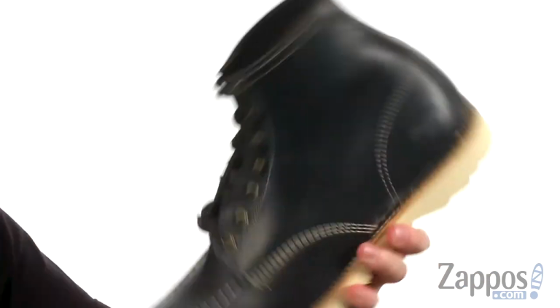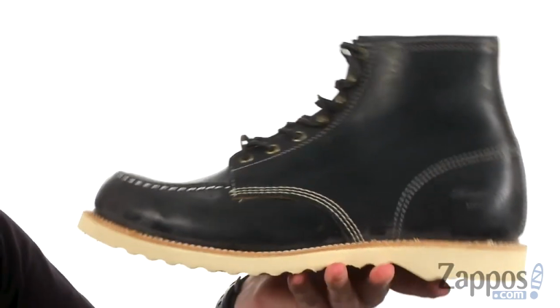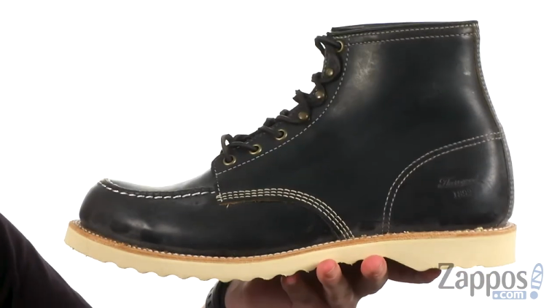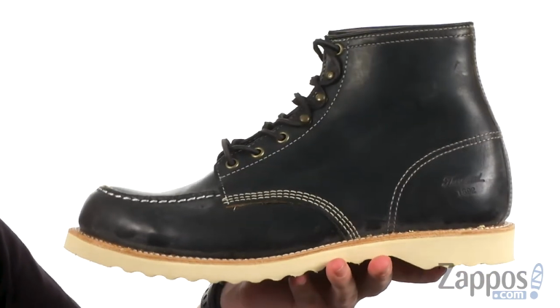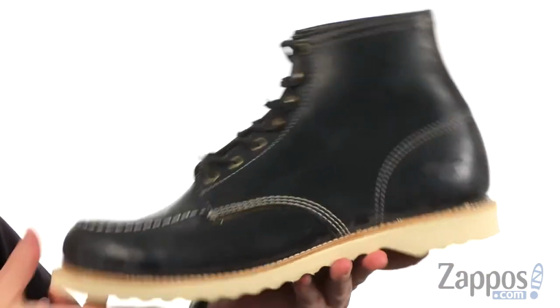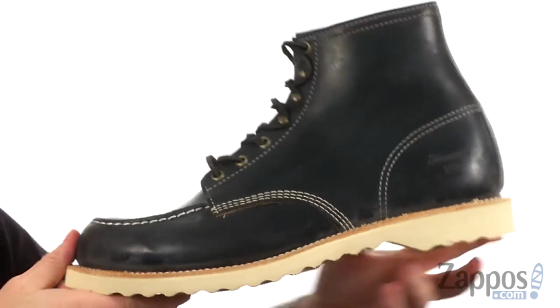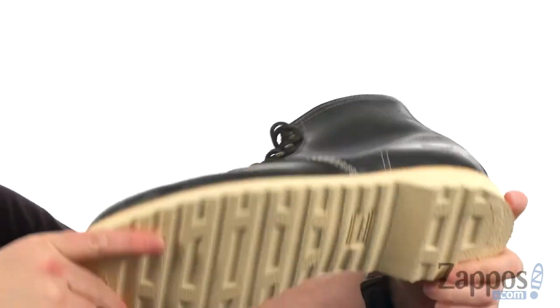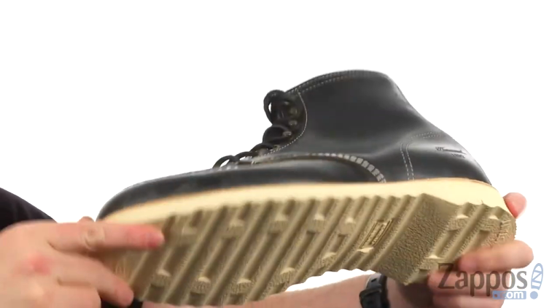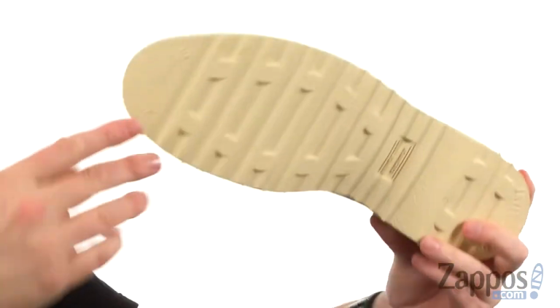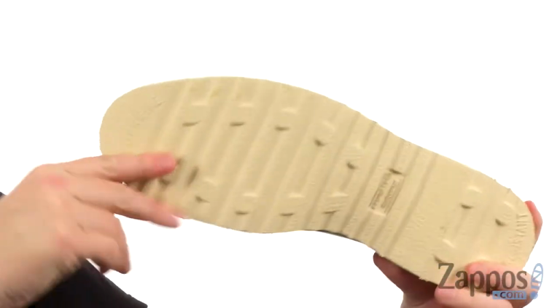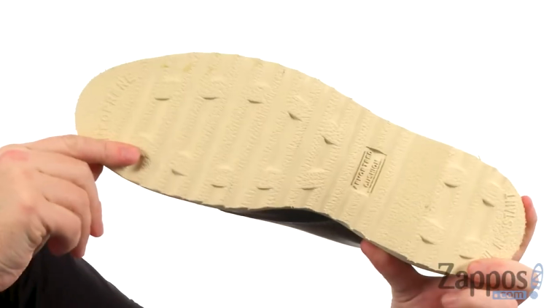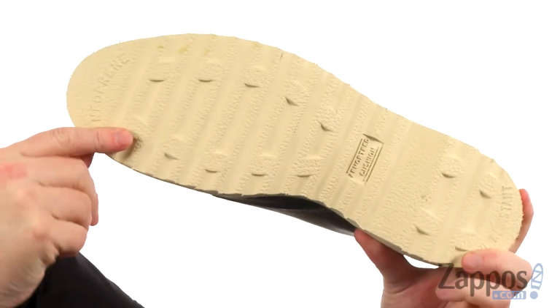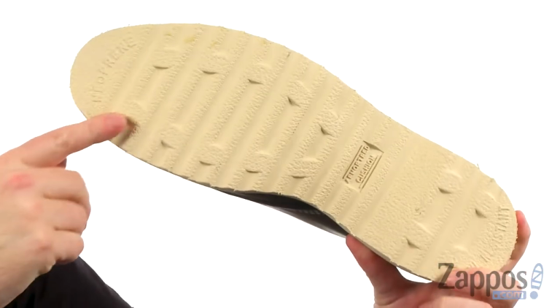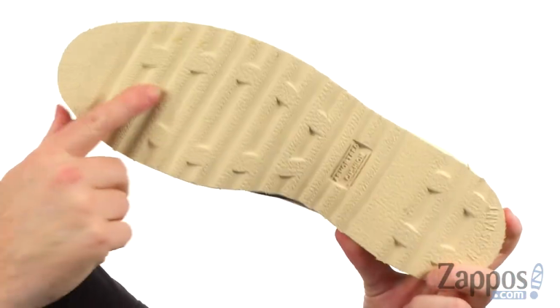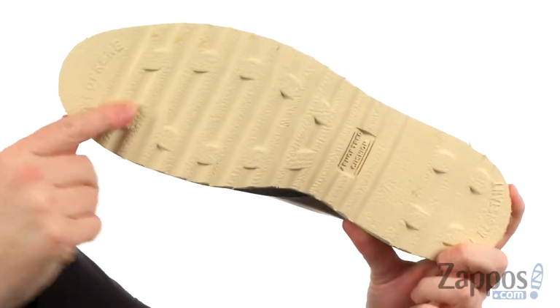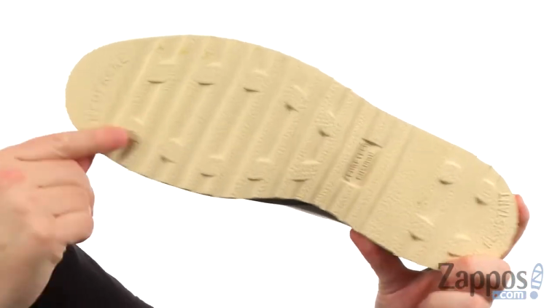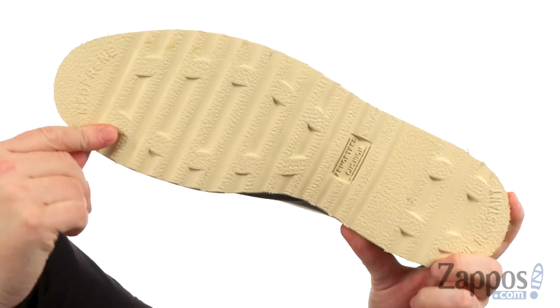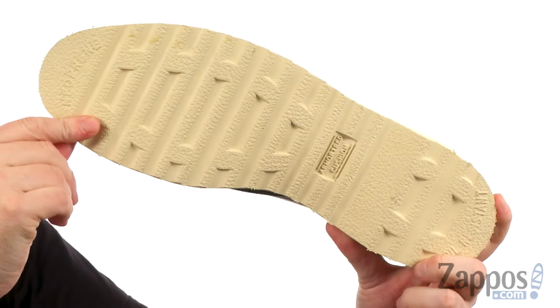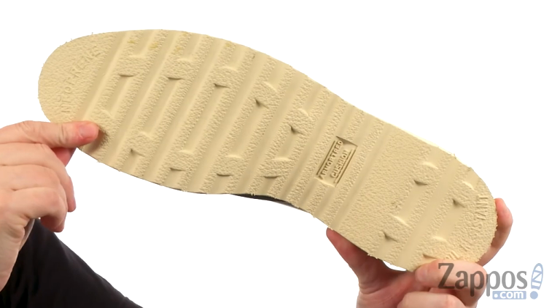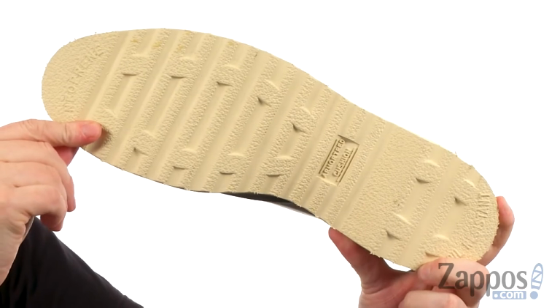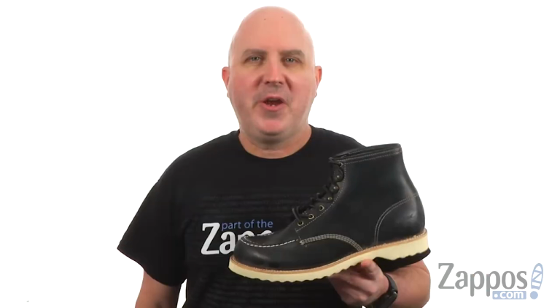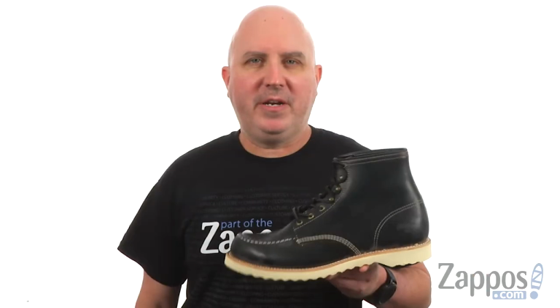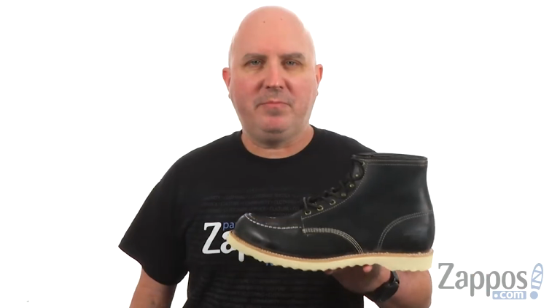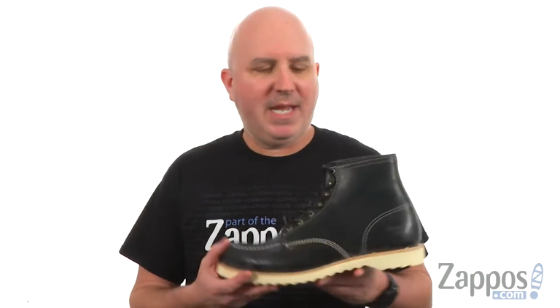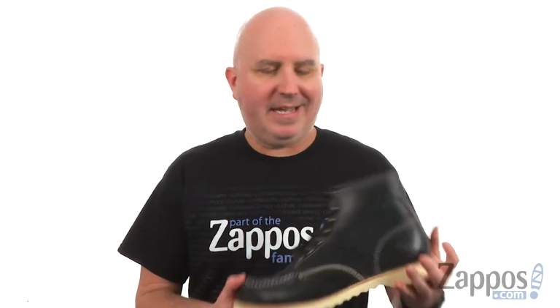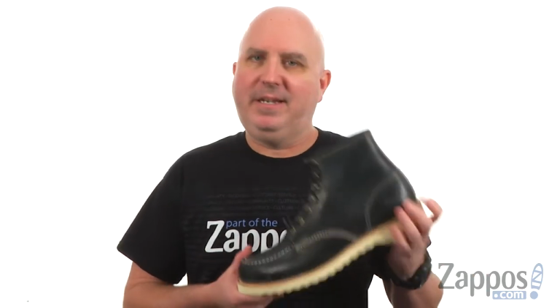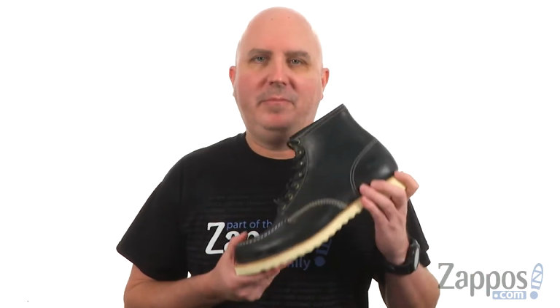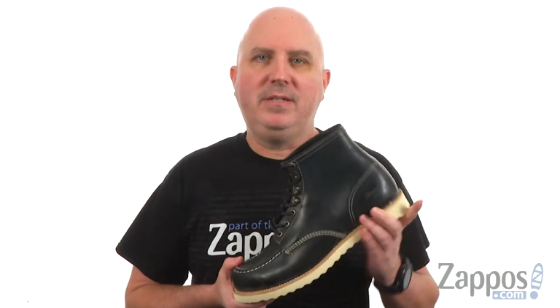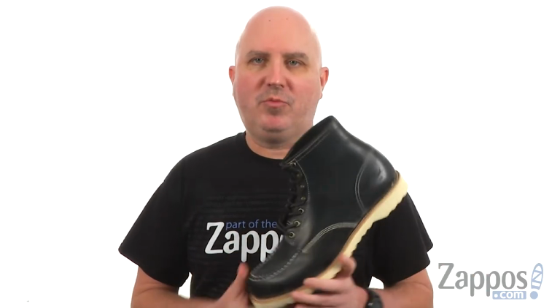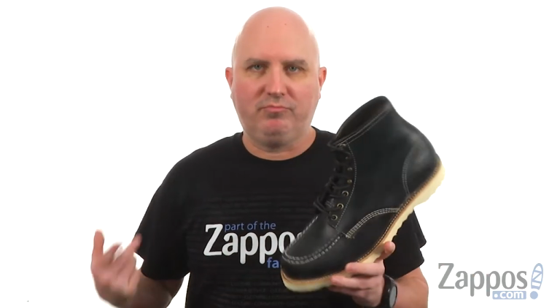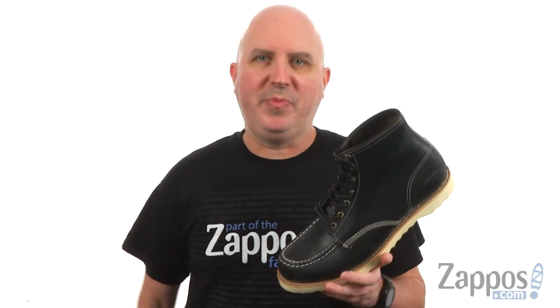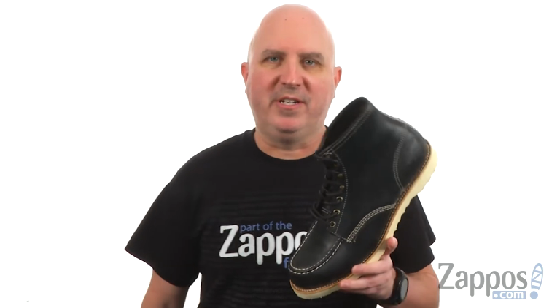And the outsole — it's a slip-resistant outsole made out of rugged neoprene. You're going to get a rugged boot built to last, and it's going to be crazy comfortable. It's from Thorogood.